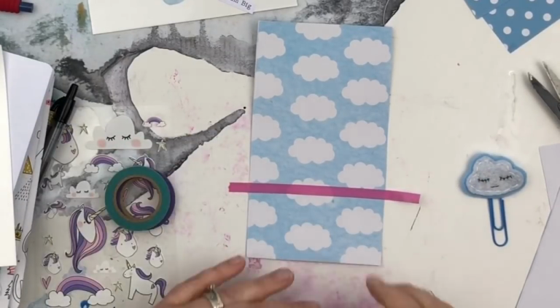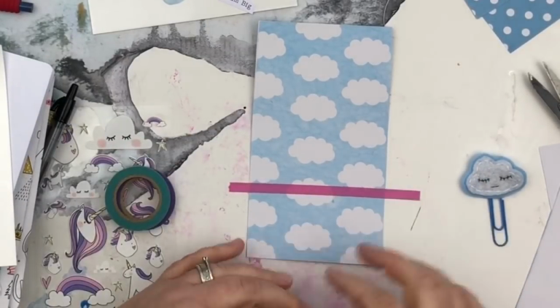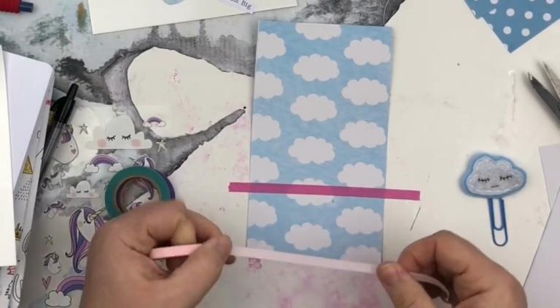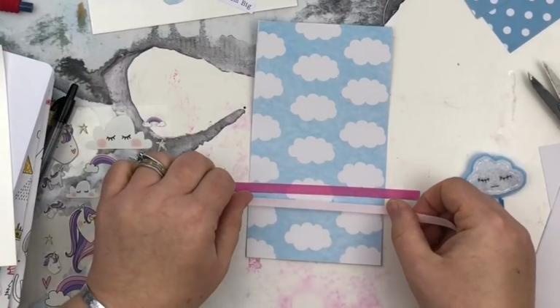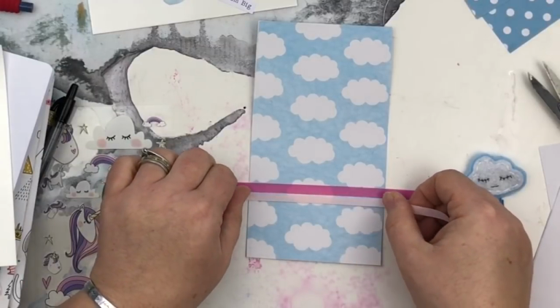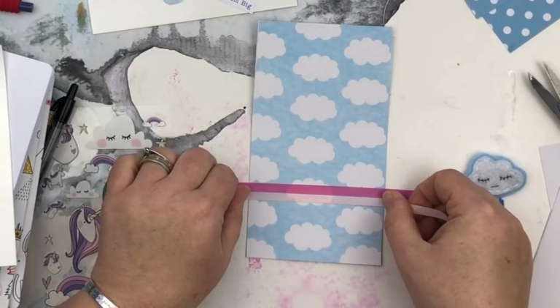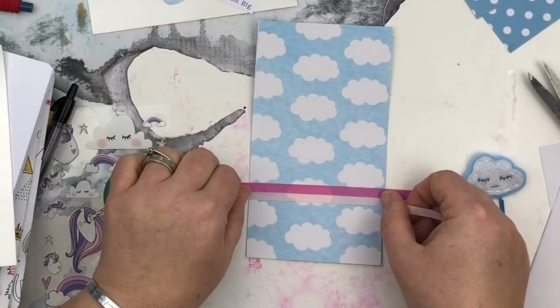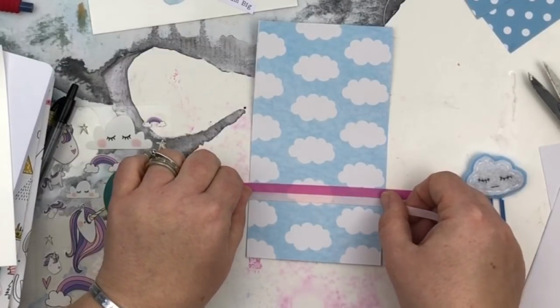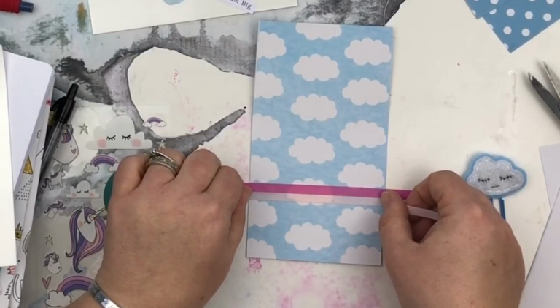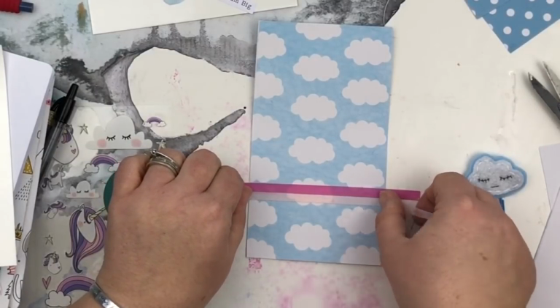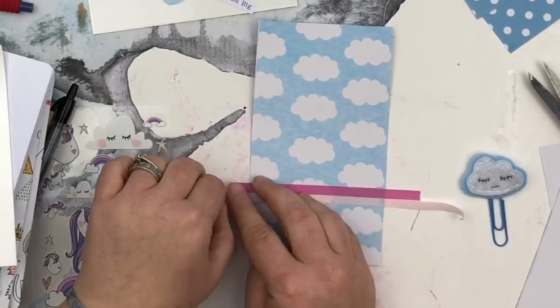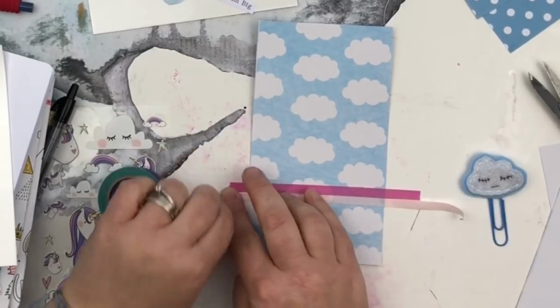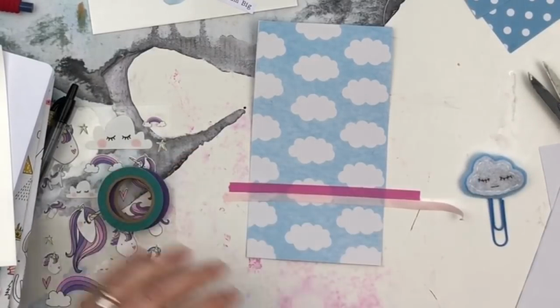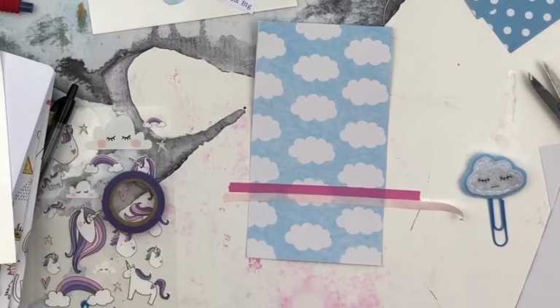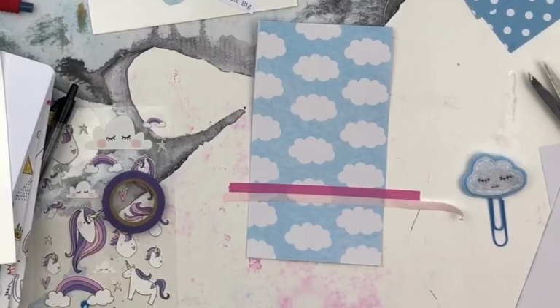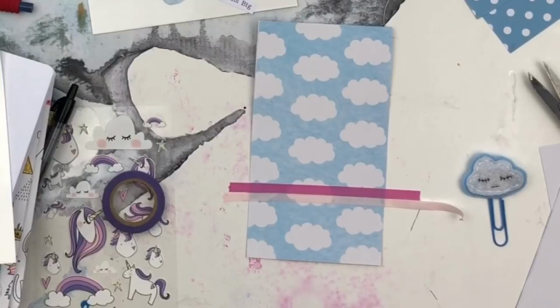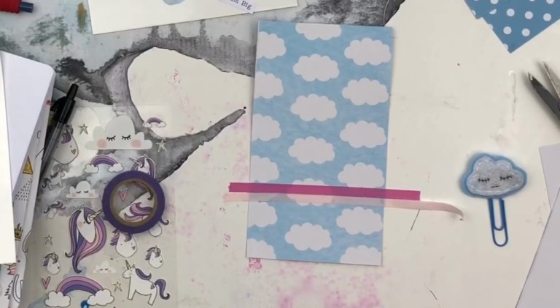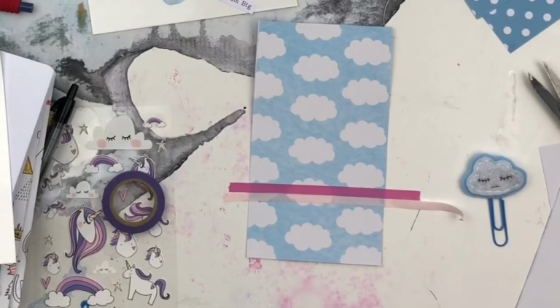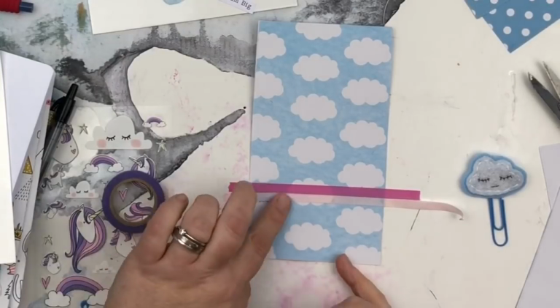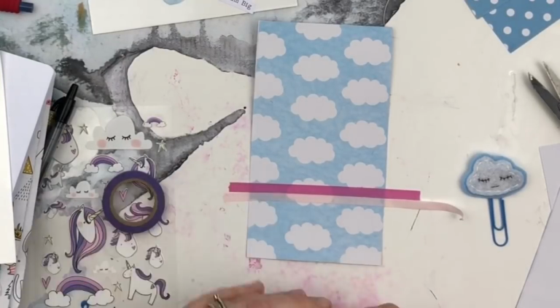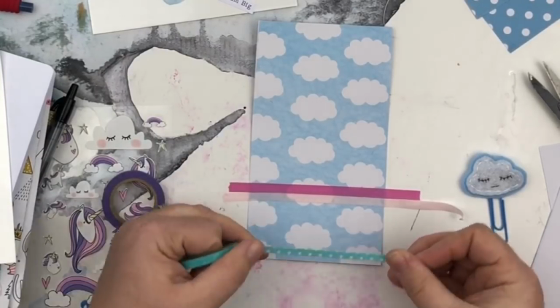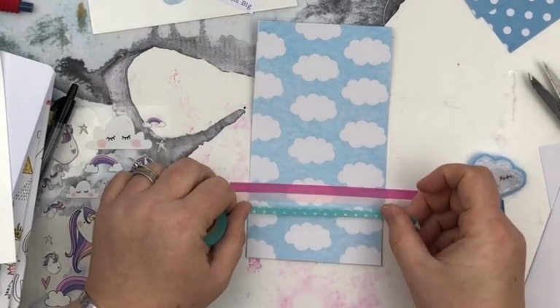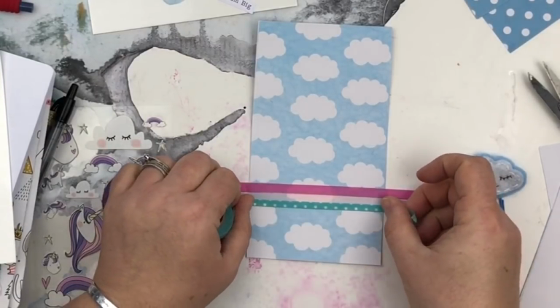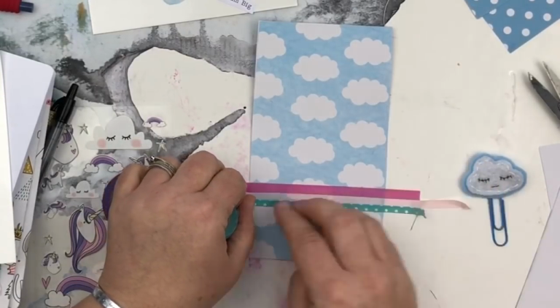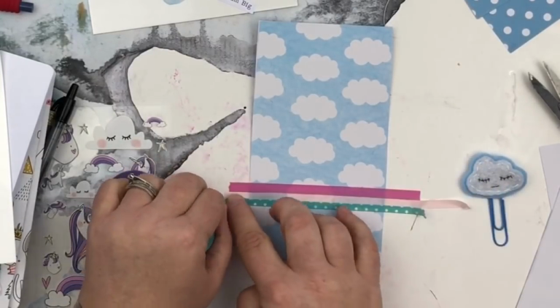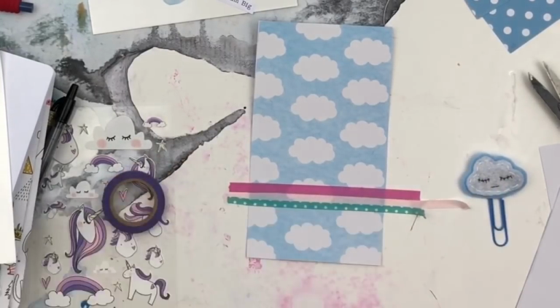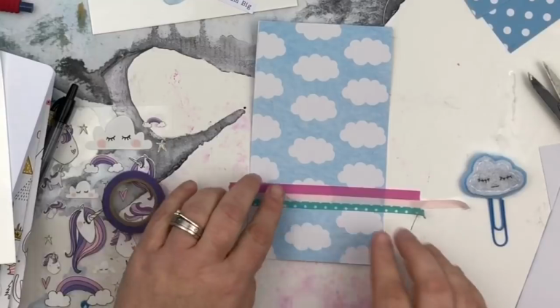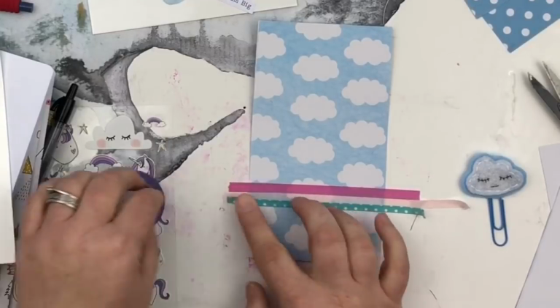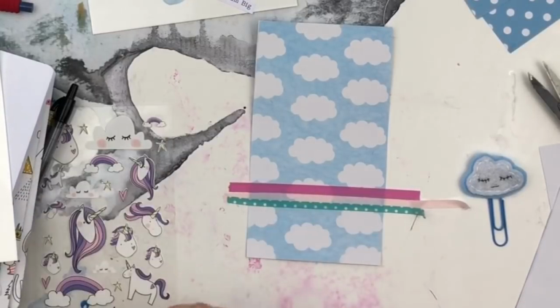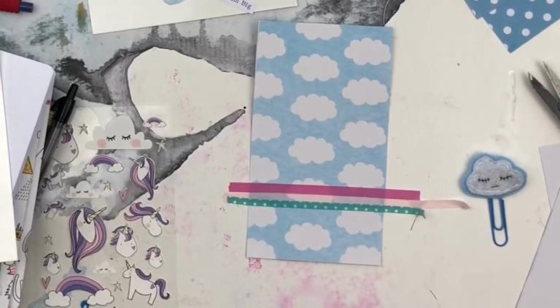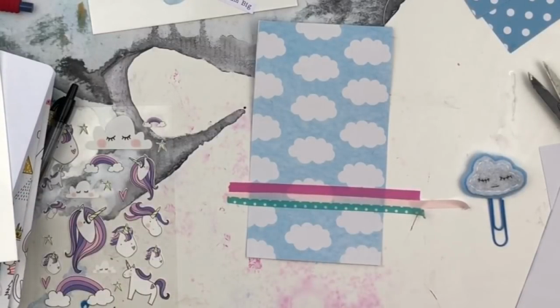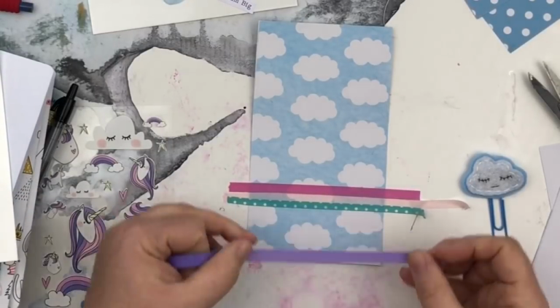I had an idea to deconstruct the paper clip that came in the box and then hot glue it on after the lamination, which looks really good as you'll see in the finished piece.